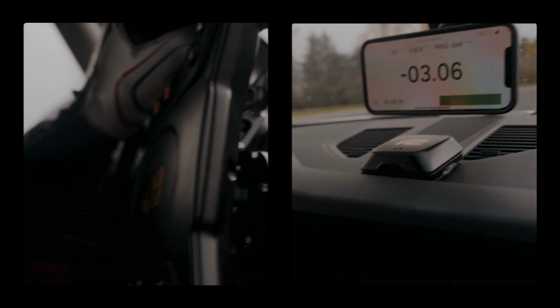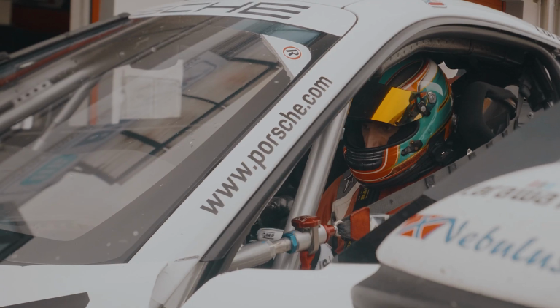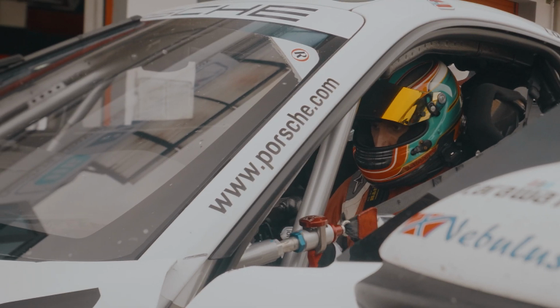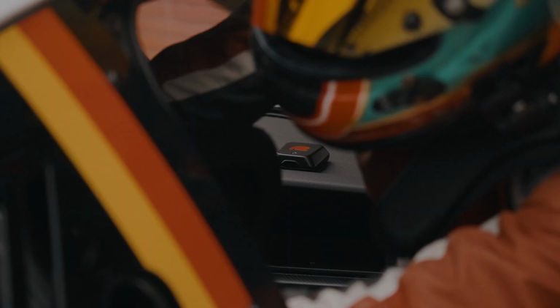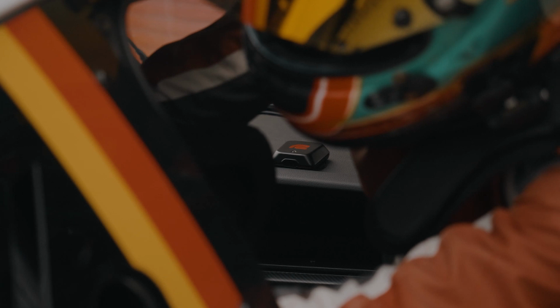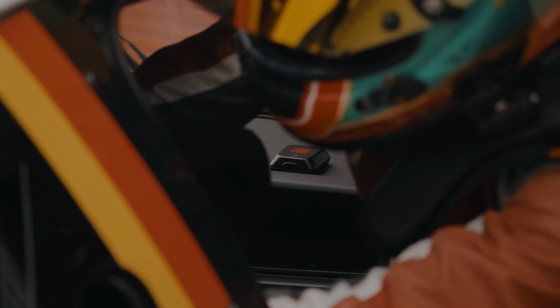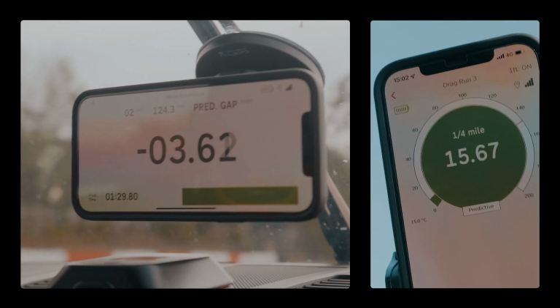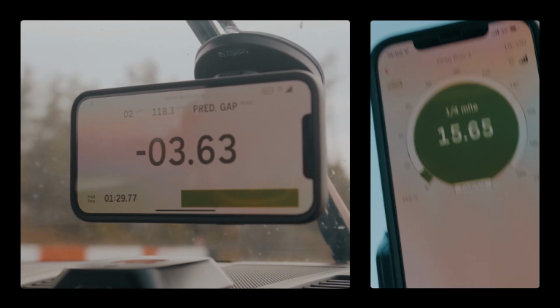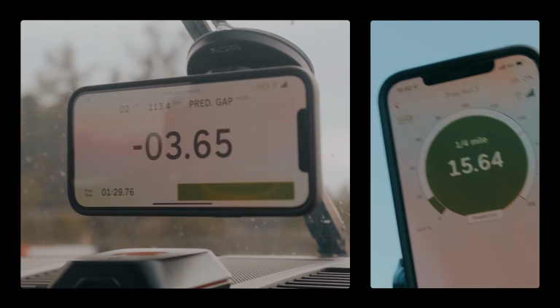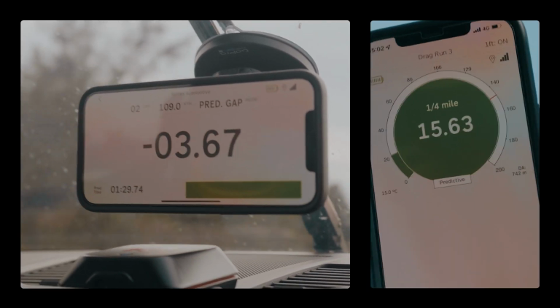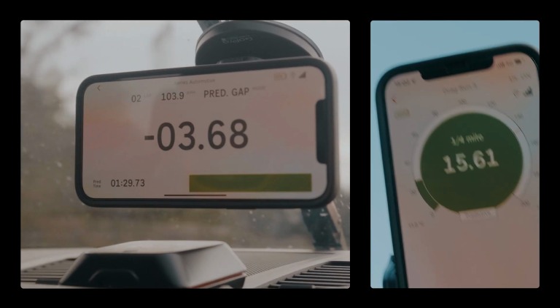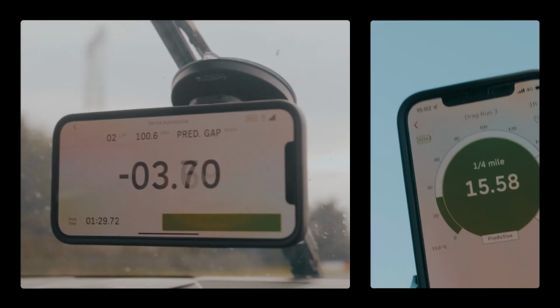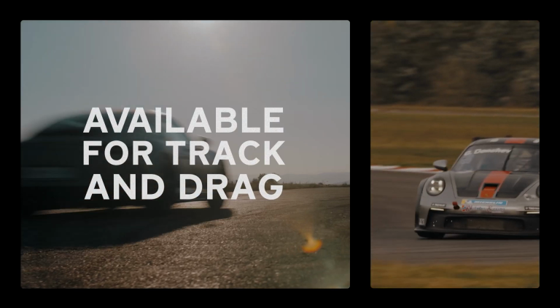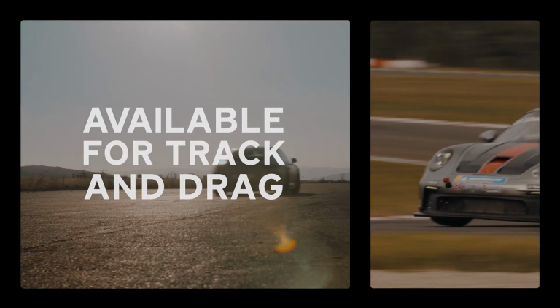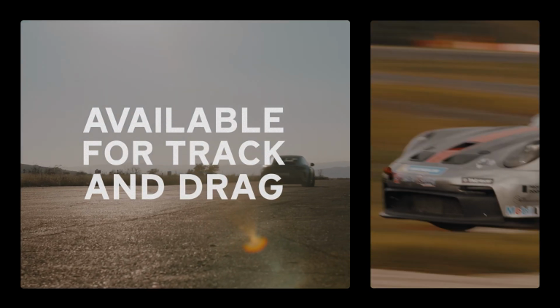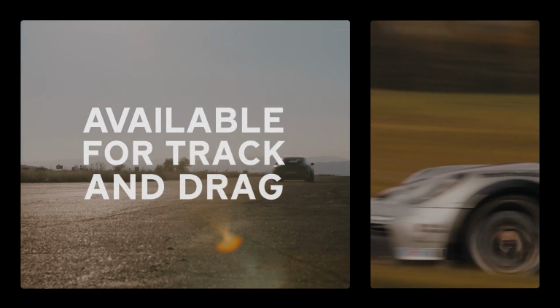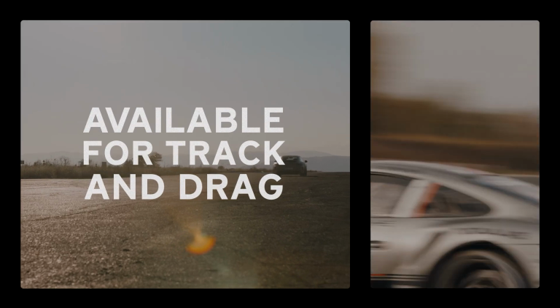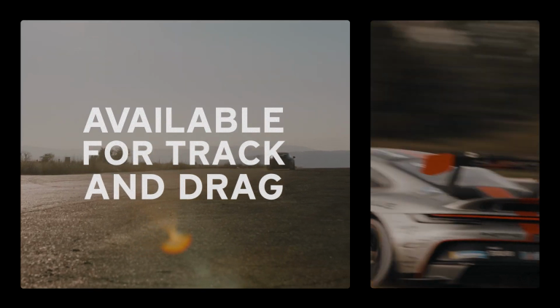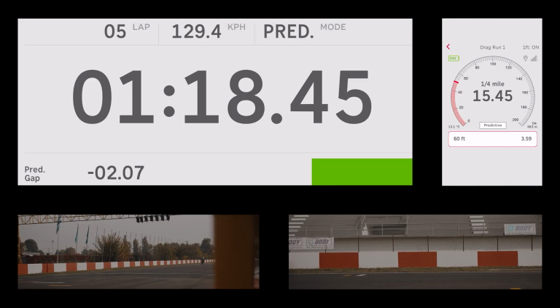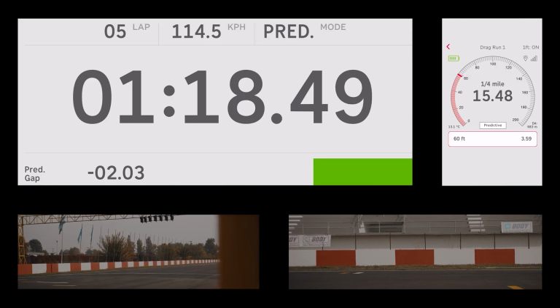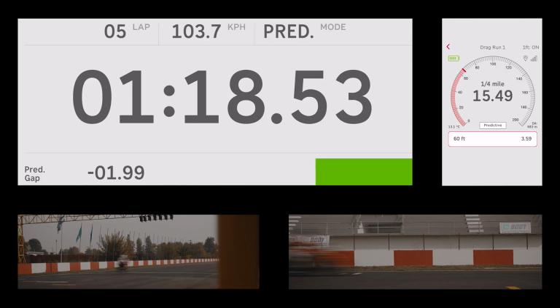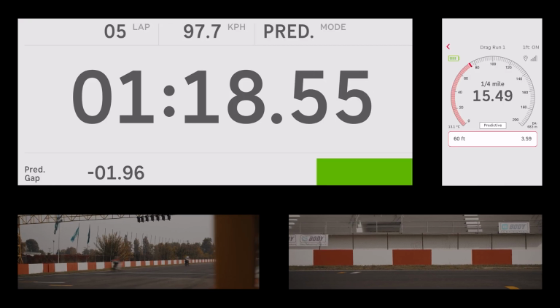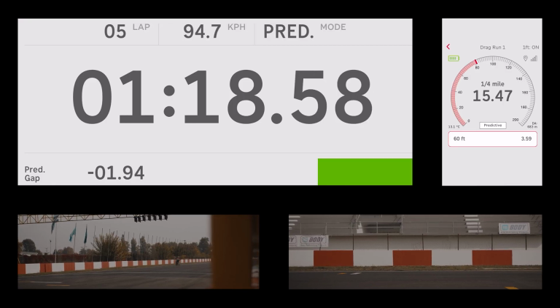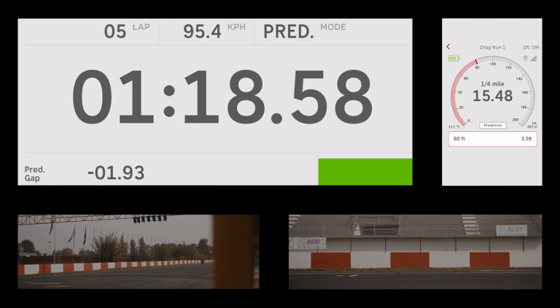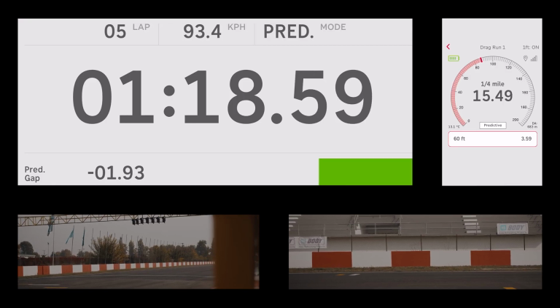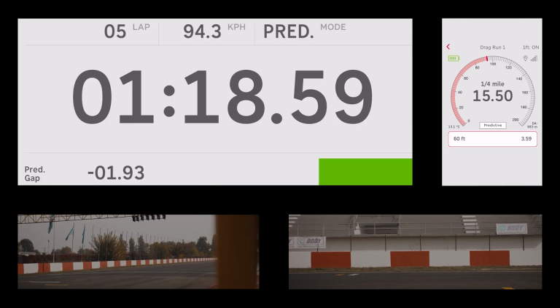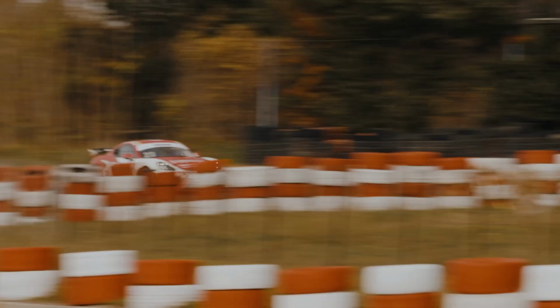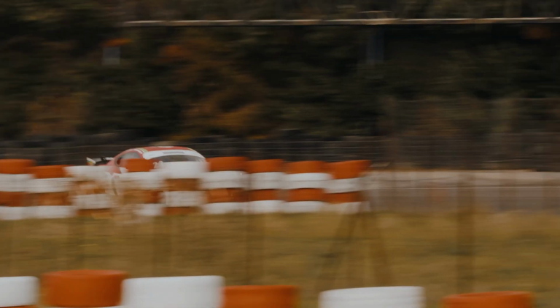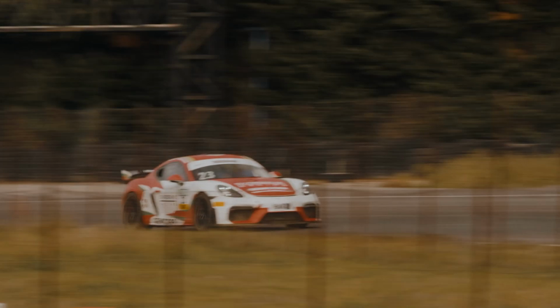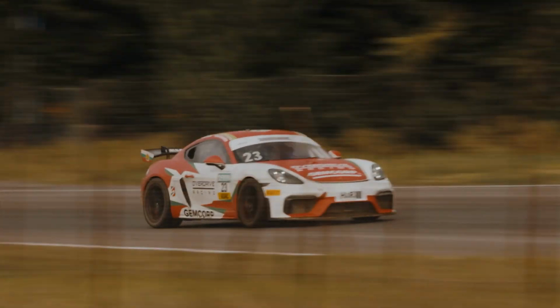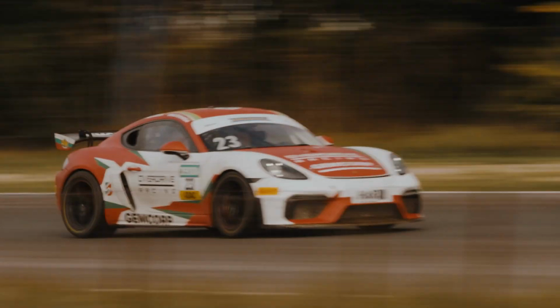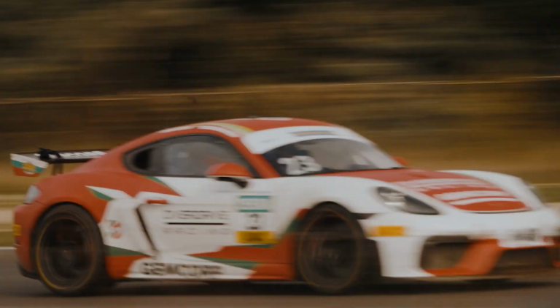And if you want a taste of something completely new, get ready for RaceBox Predictive Mode. Available for both drag and track disciplines, the Predictive Mode uses an advanced self-learning algorithm that predicts and shows your times on the fly.